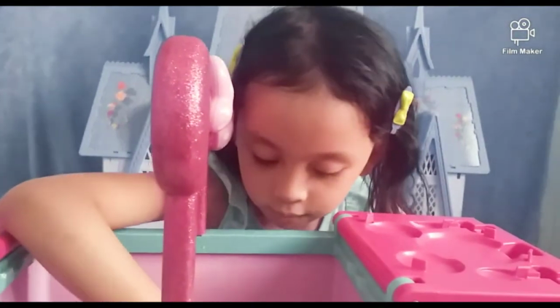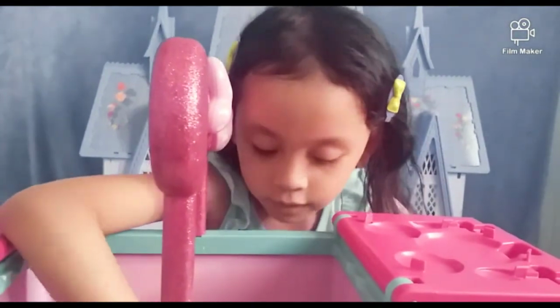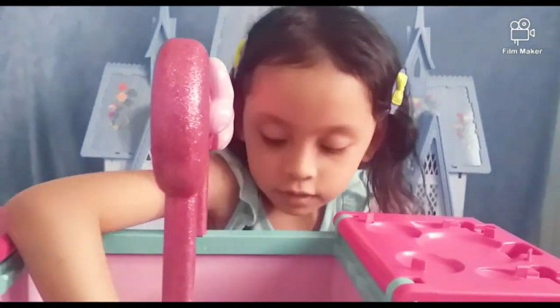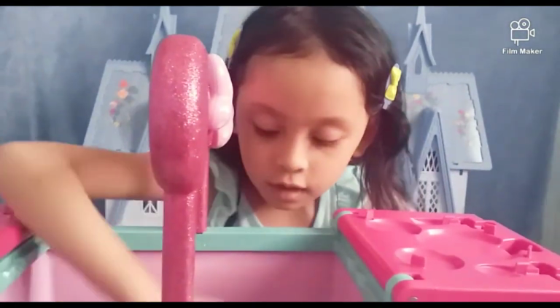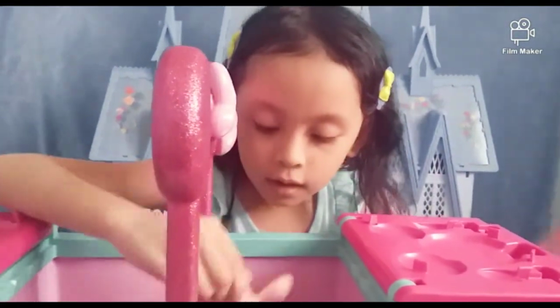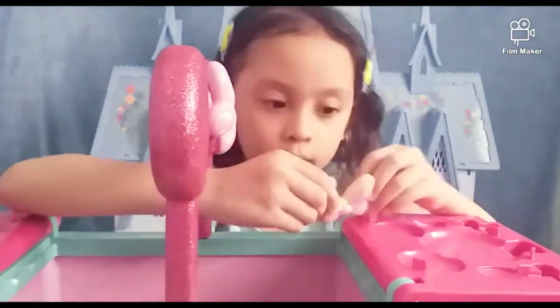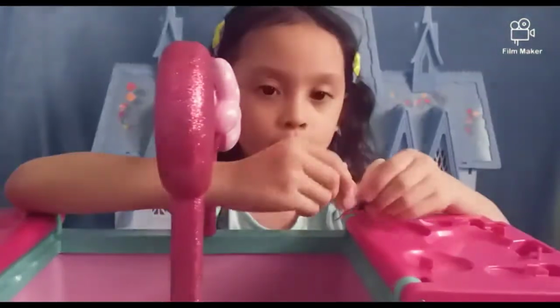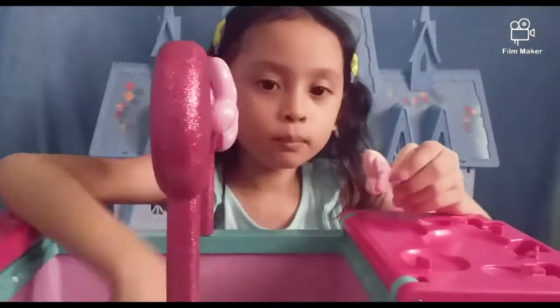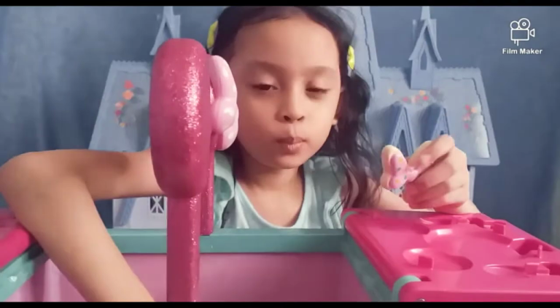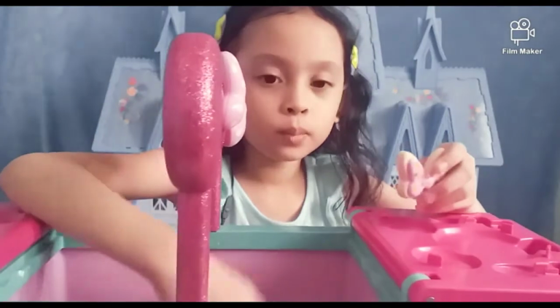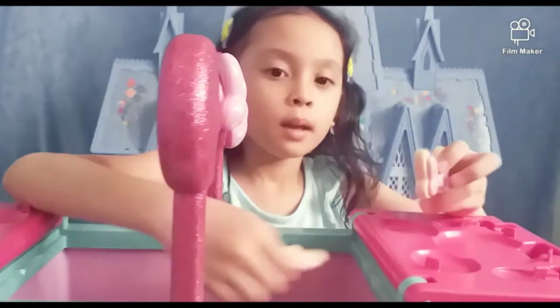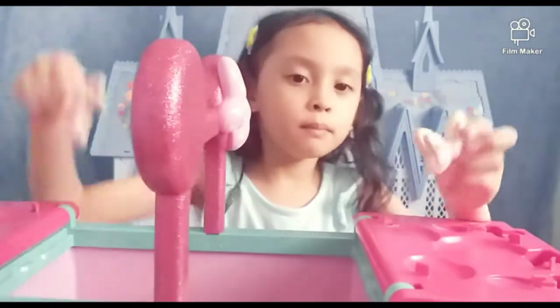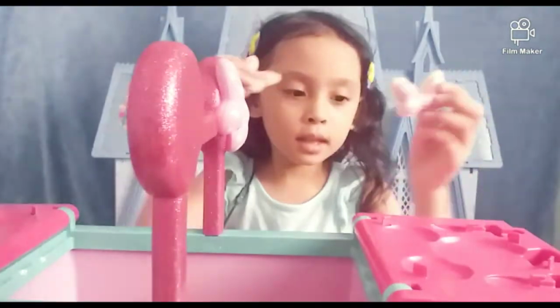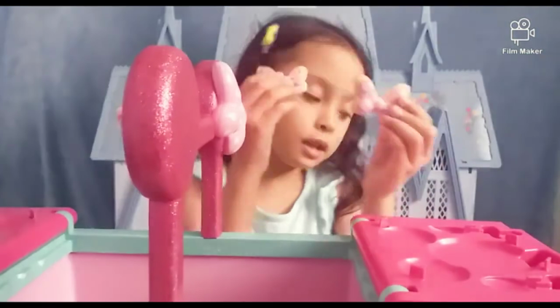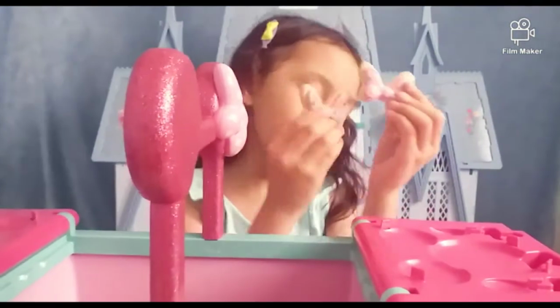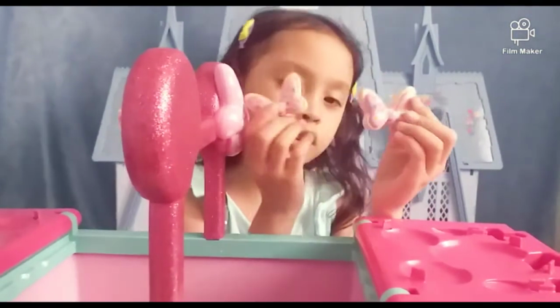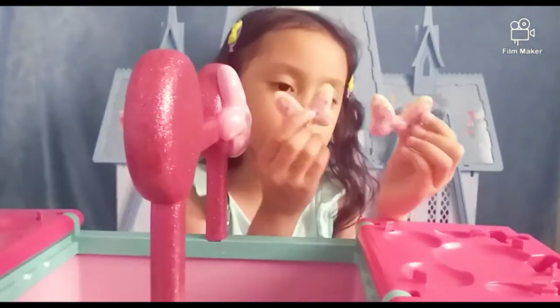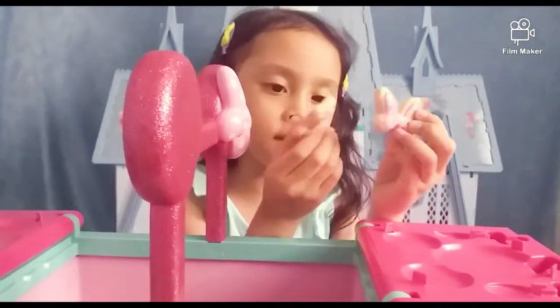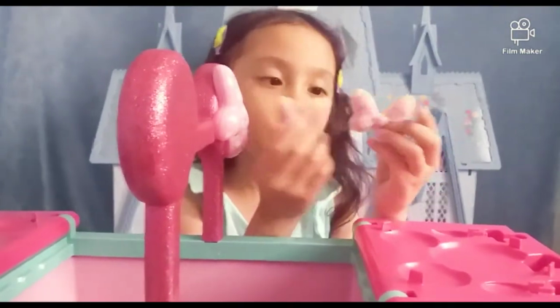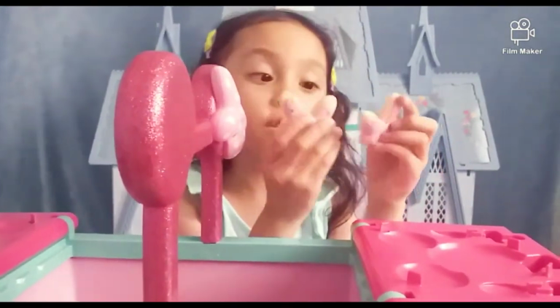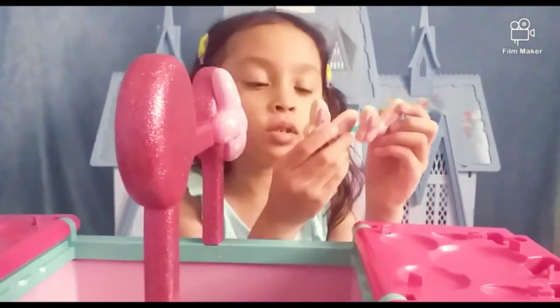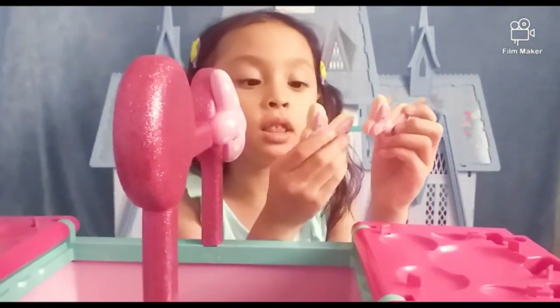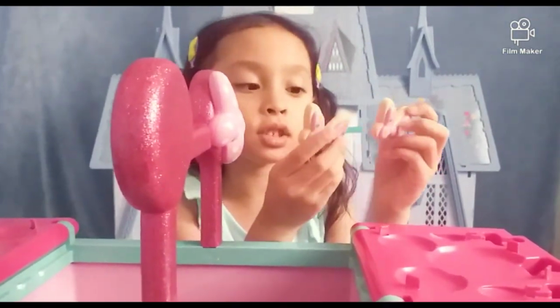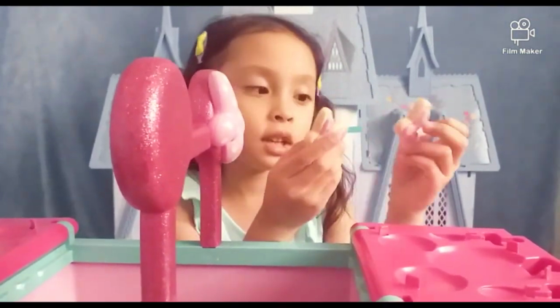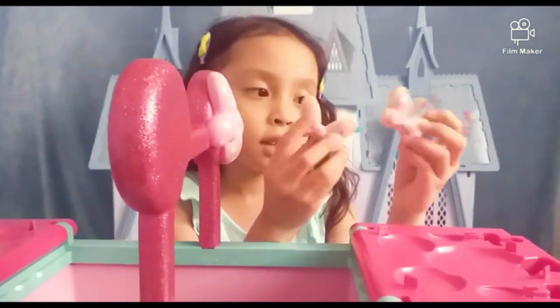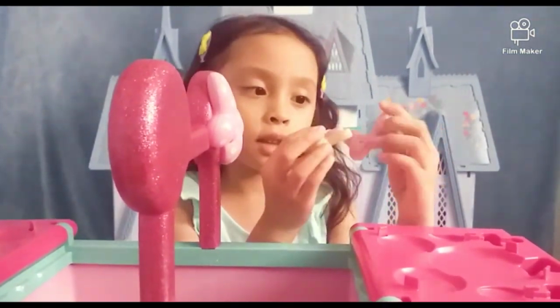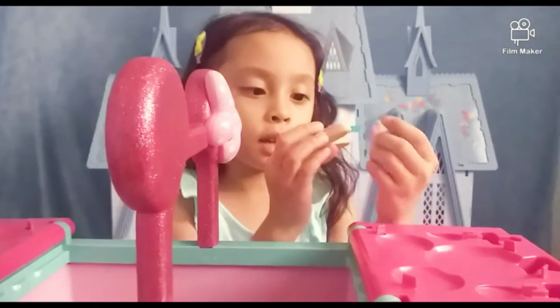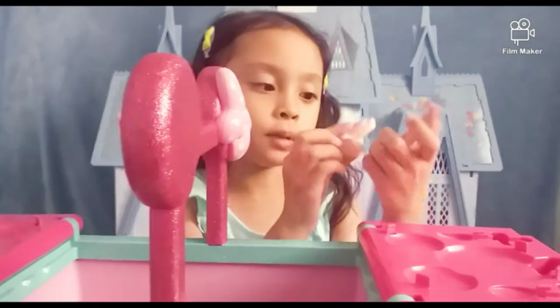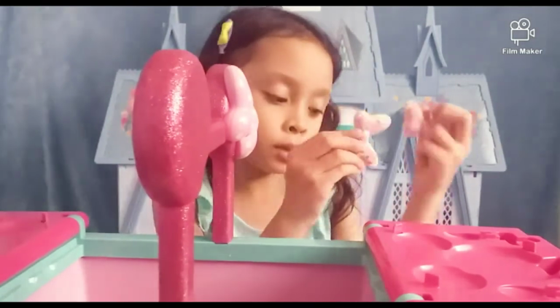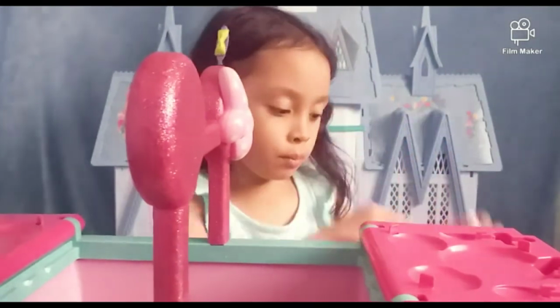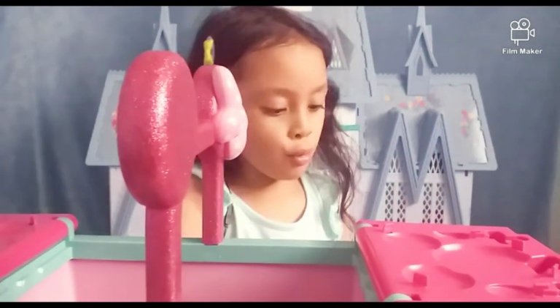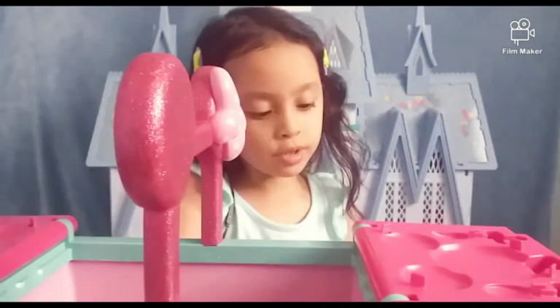Here's some mini cookies. They're so delicious and they have them so close.